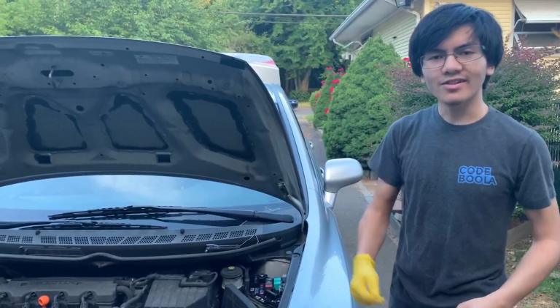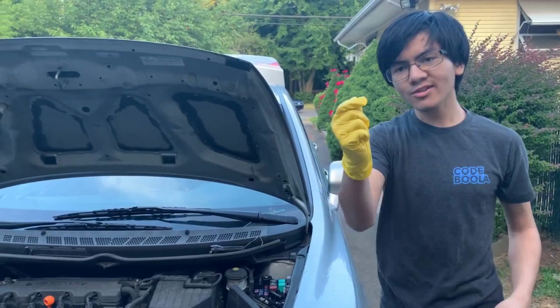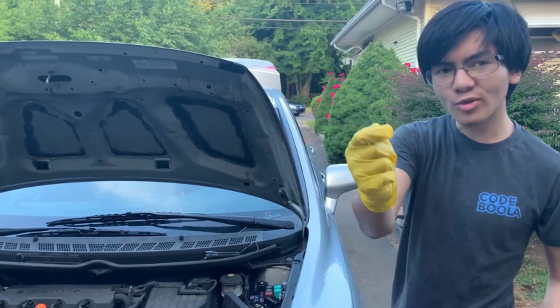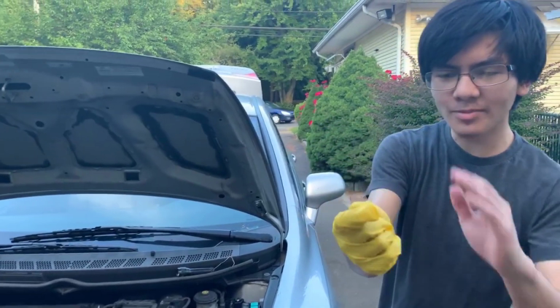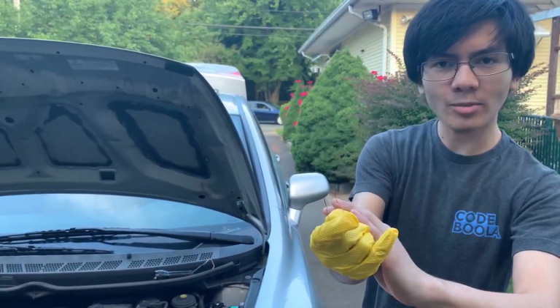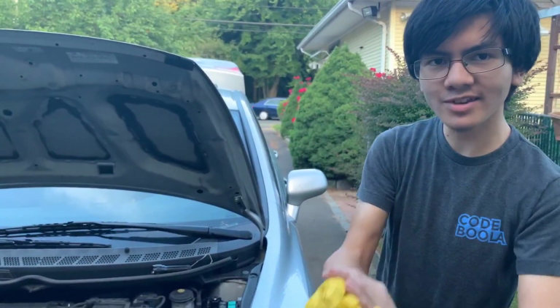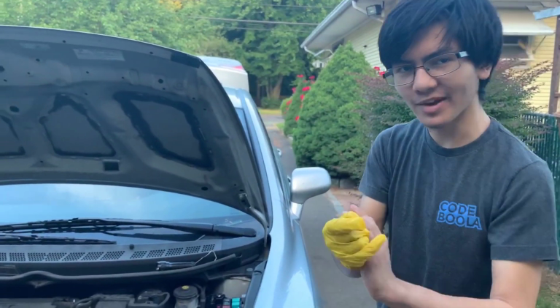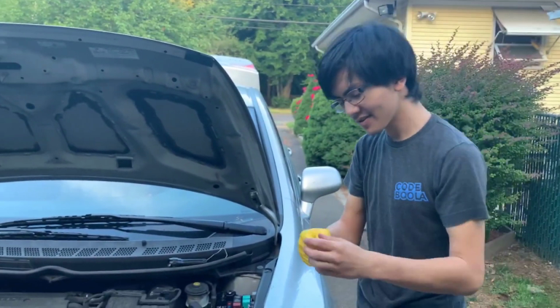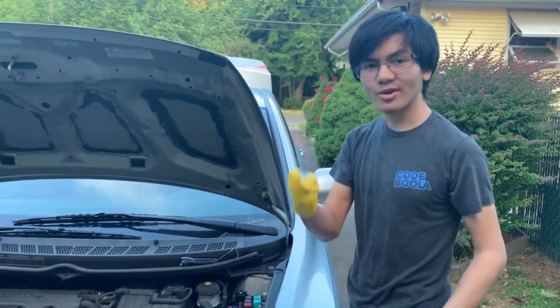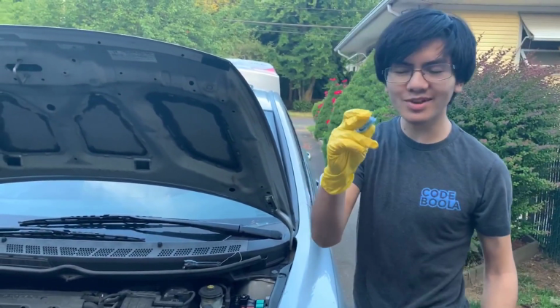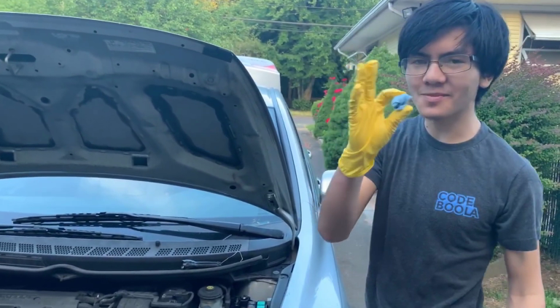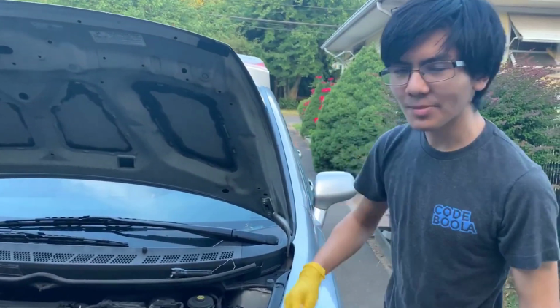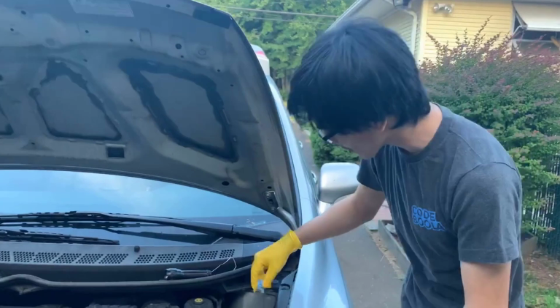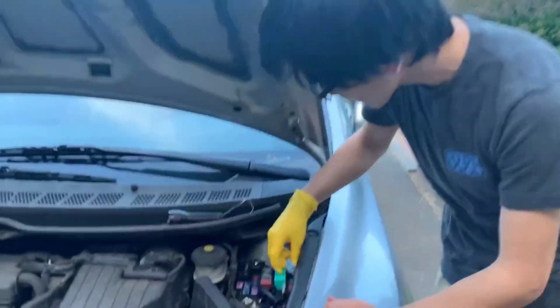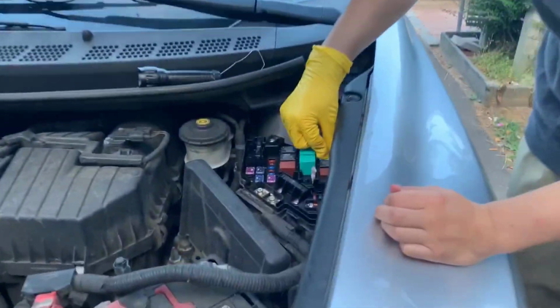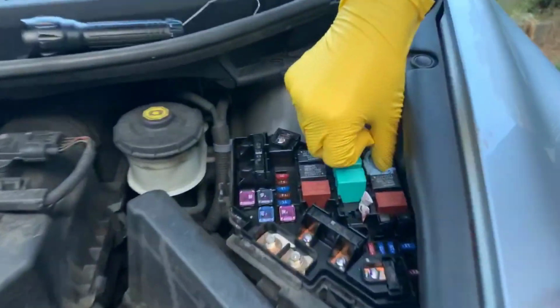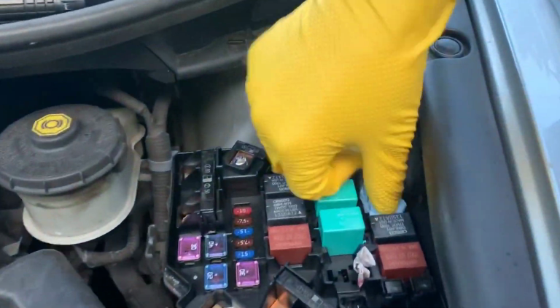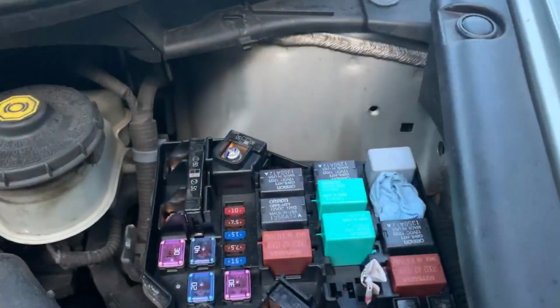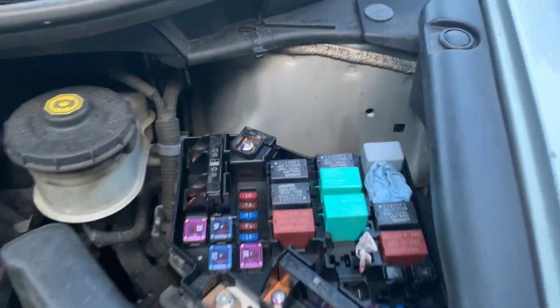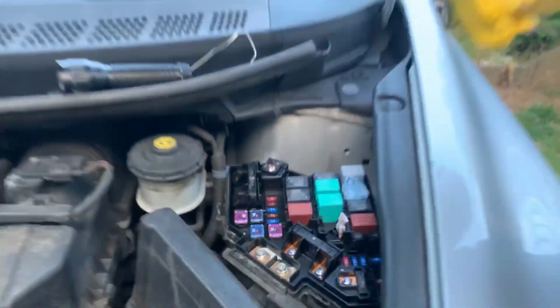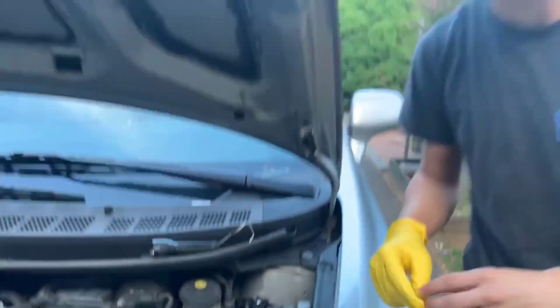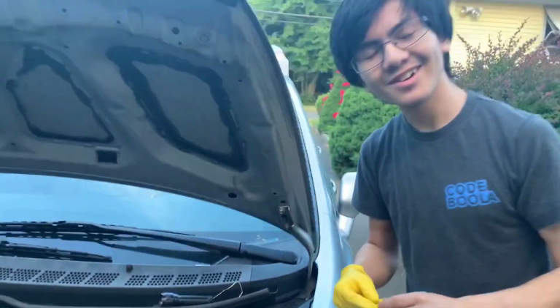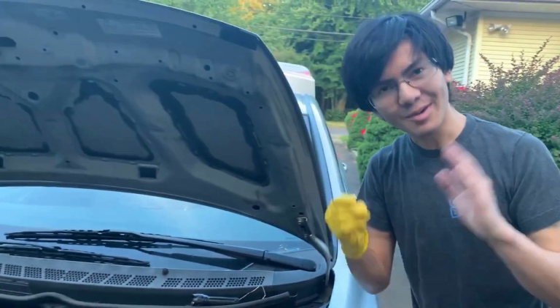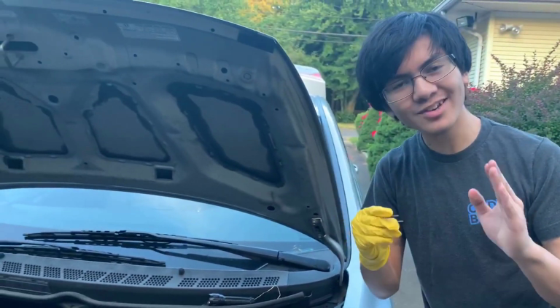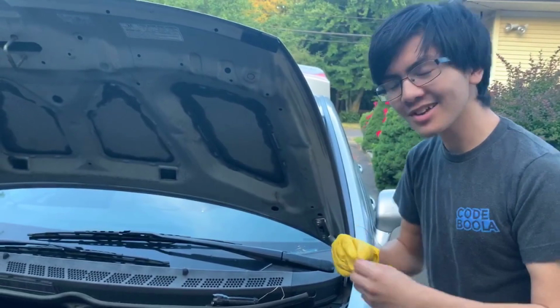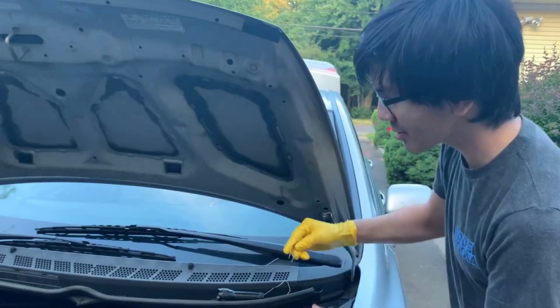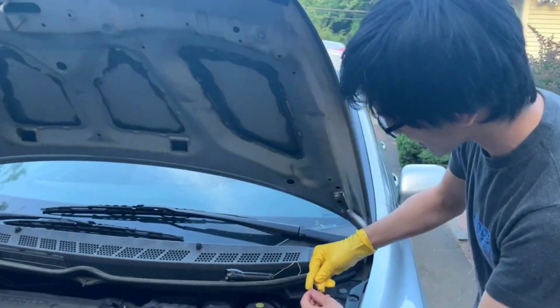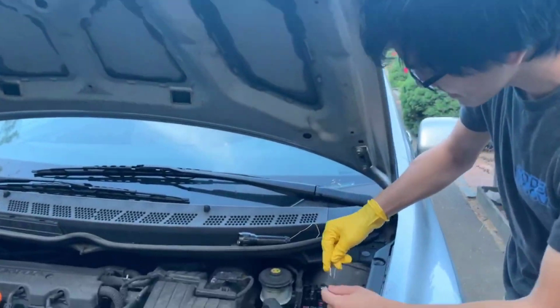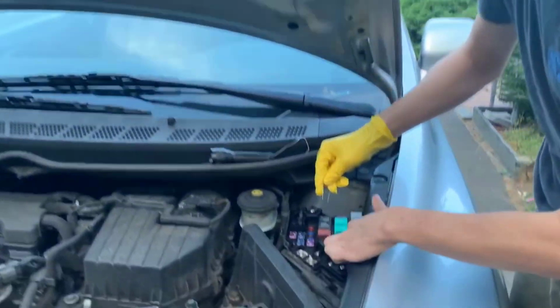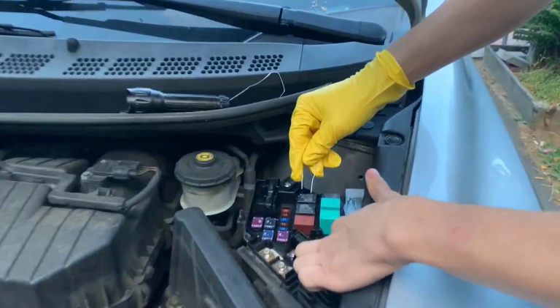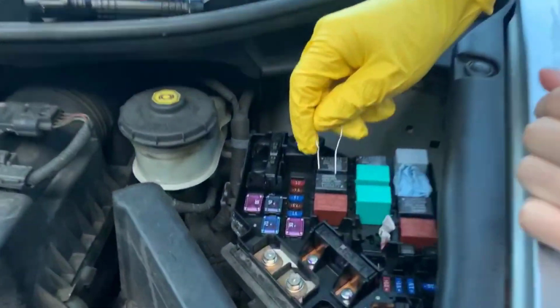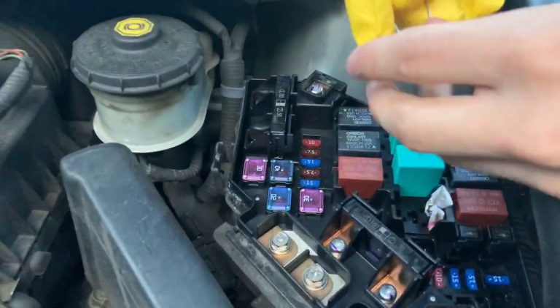We're going to use a smaller paper clip and wear rubber gloves. I'm also going to put some paper towel wadding in the other one. I almost put it in on the last take — now we're going to try this correctly. When we put it on right here, it should run correctly.